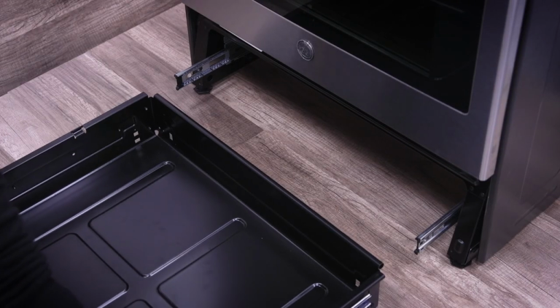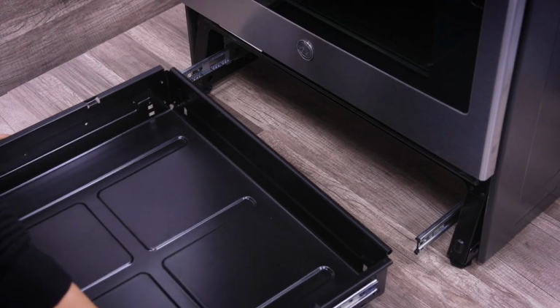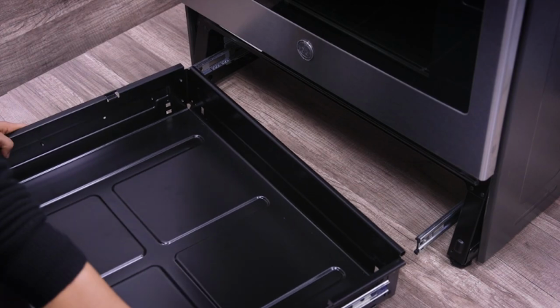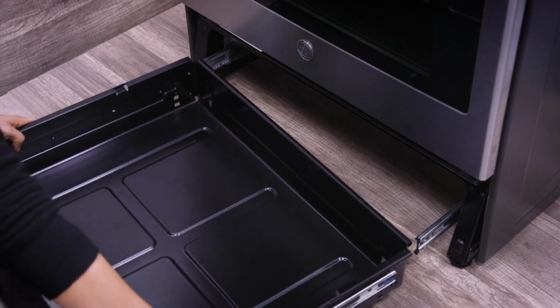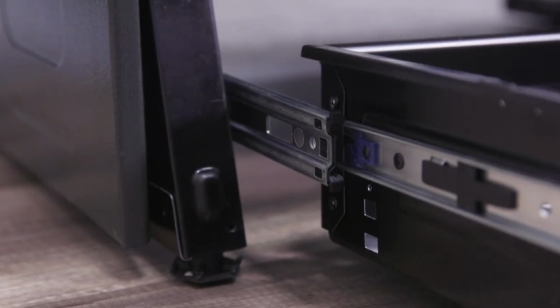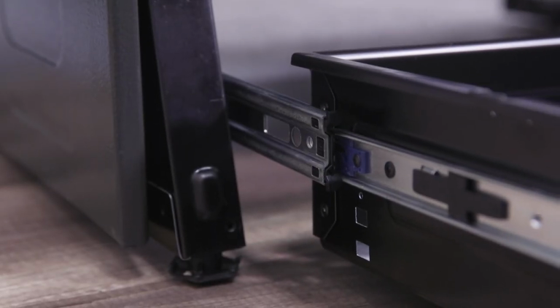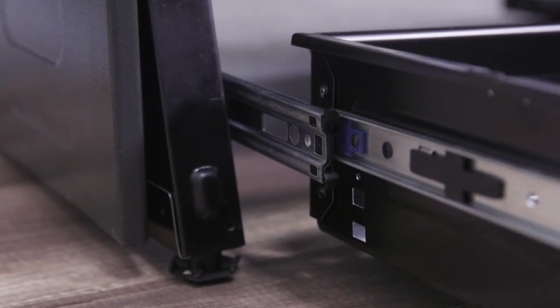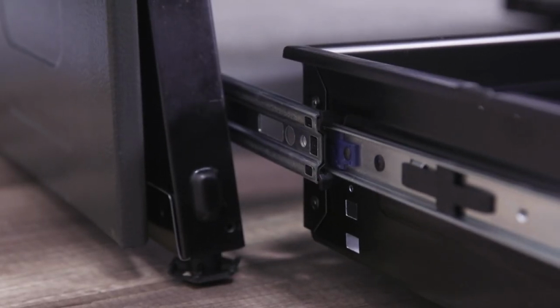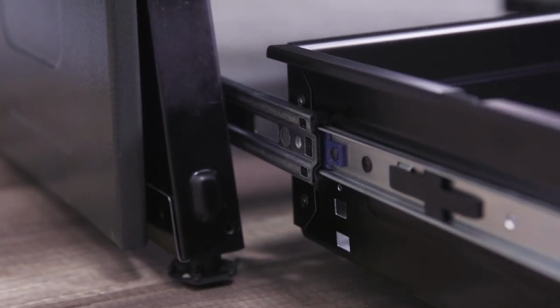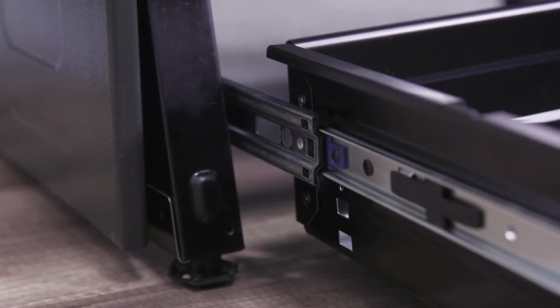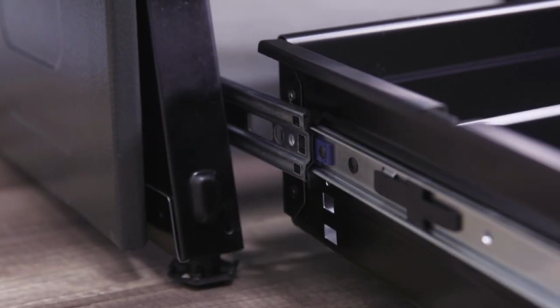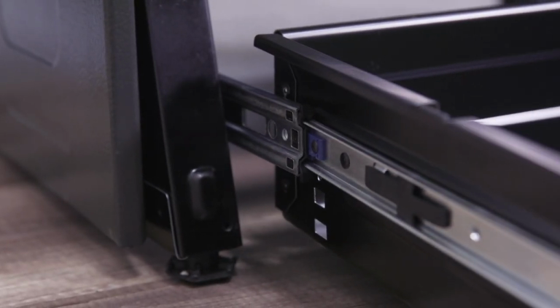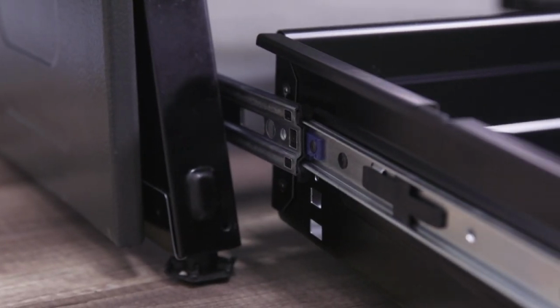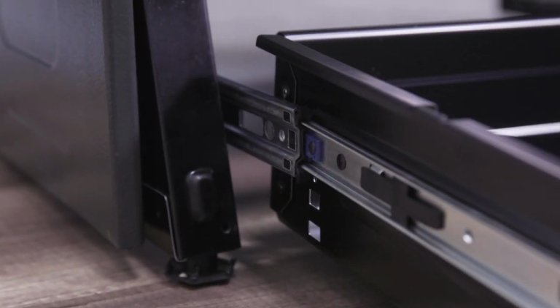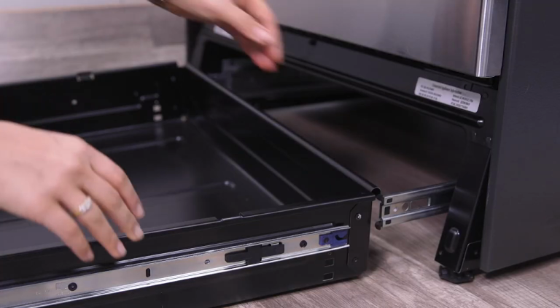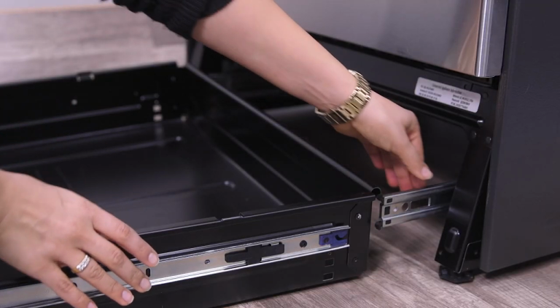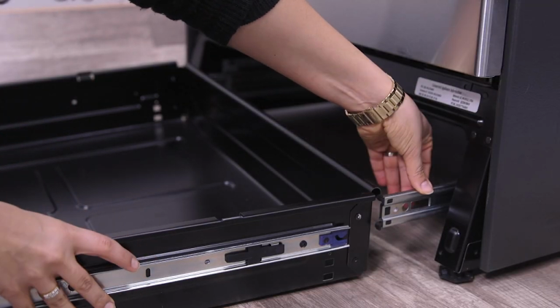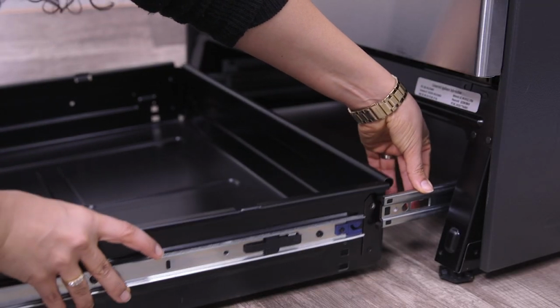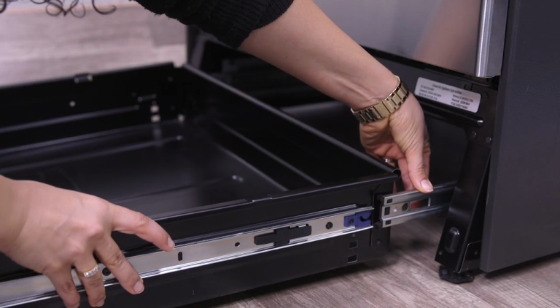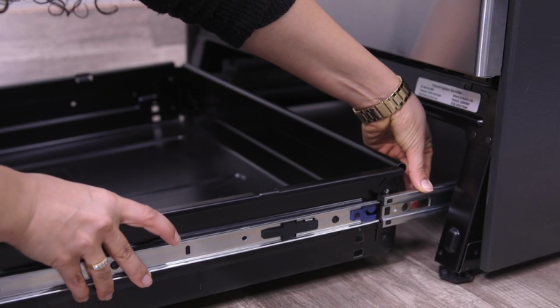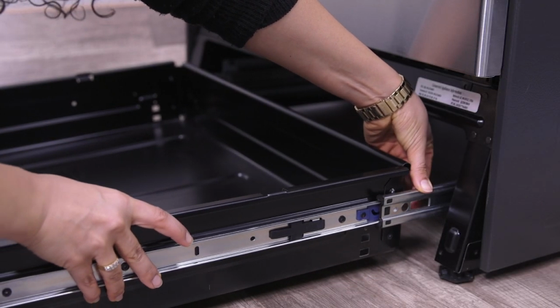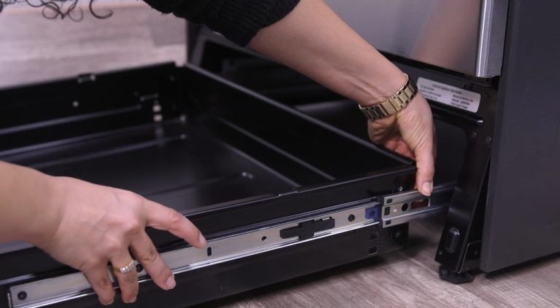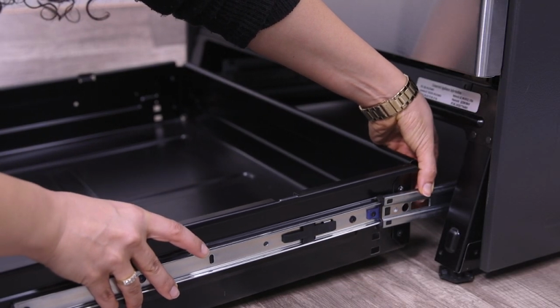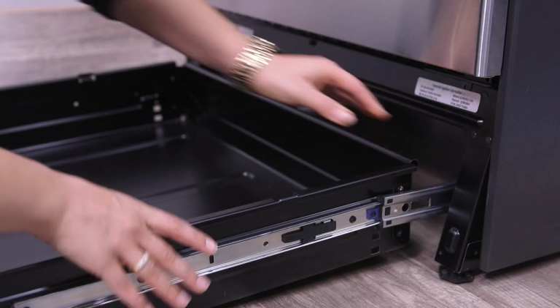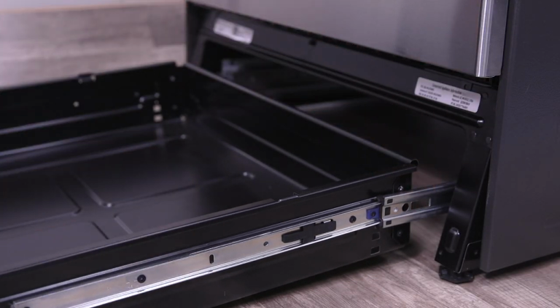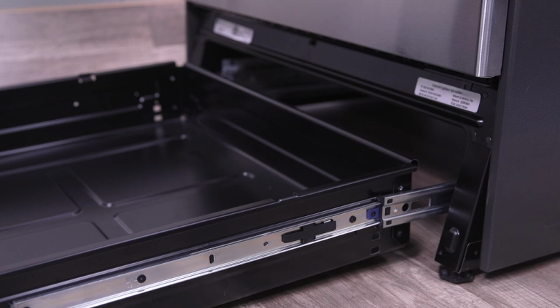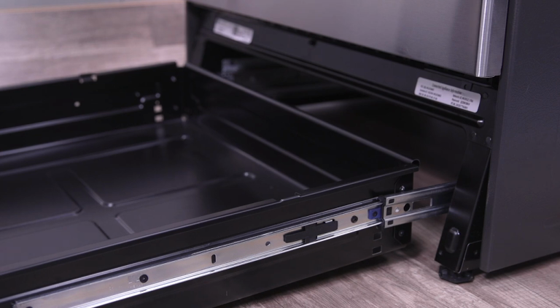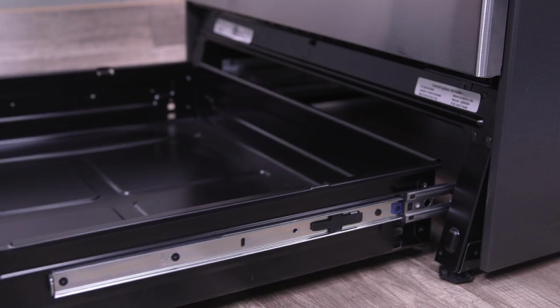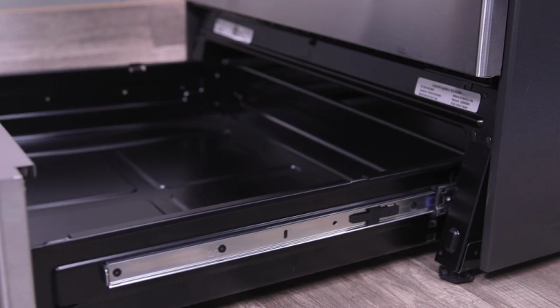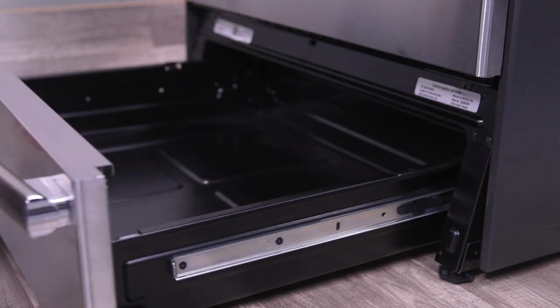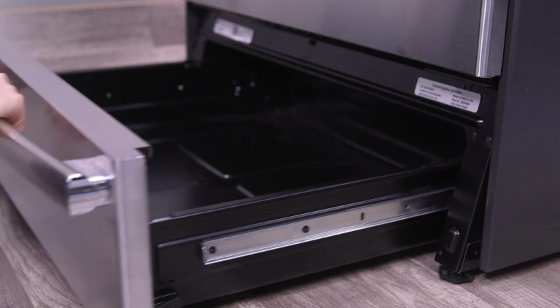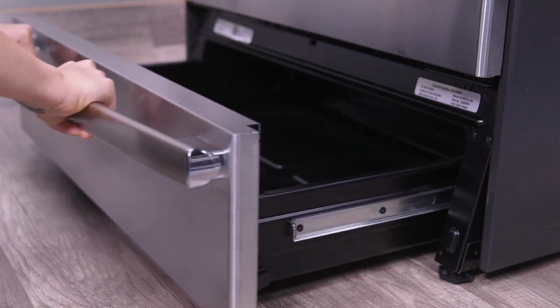To reinstall your storage drawer, insert the left drawer rail in the inner left rail guide channel and slide it in slightly to hook it. Insert the right drawer rail in the inner right rail guide channel and slide it in slightly to hook it. Finally, slide the drawer all the way in.